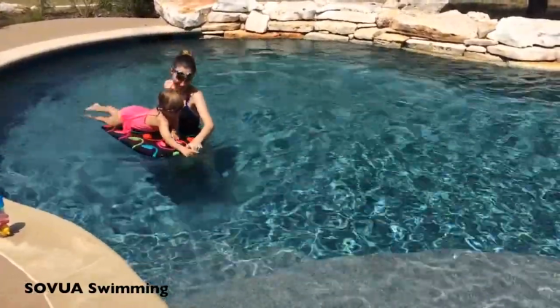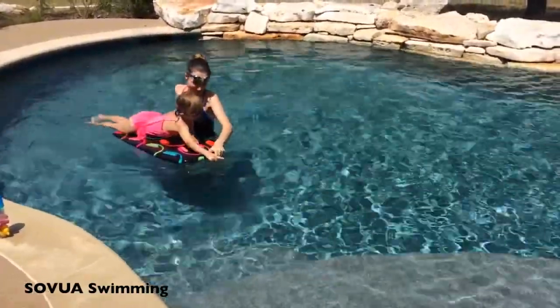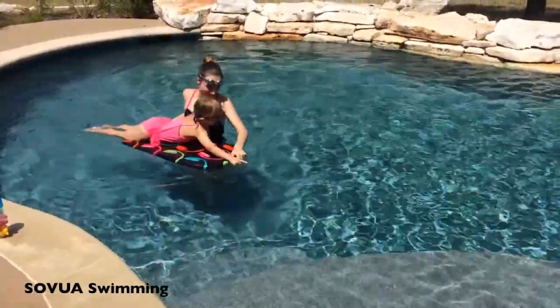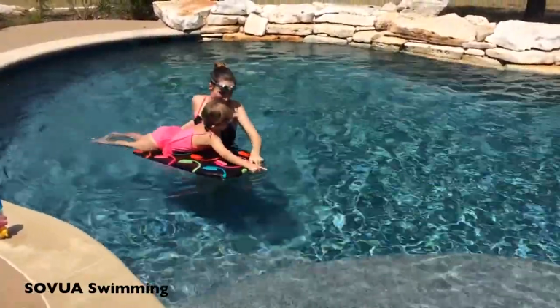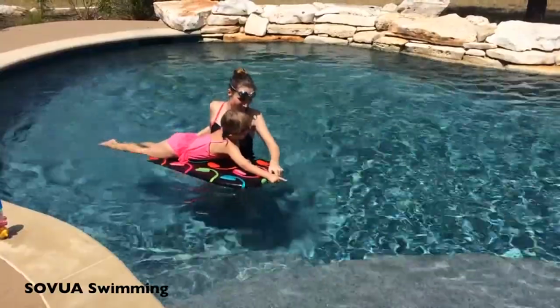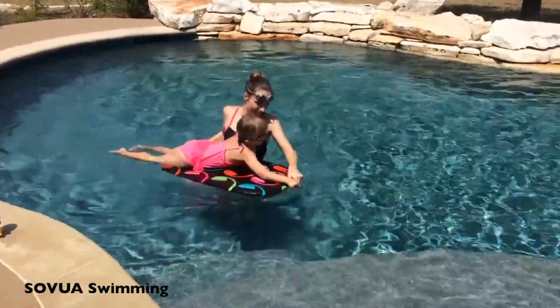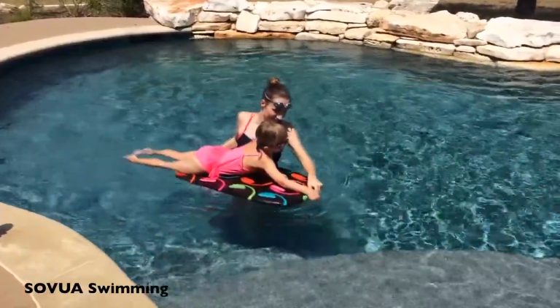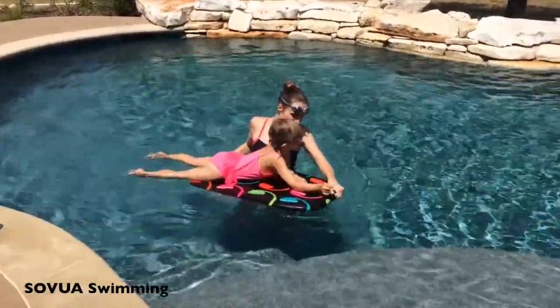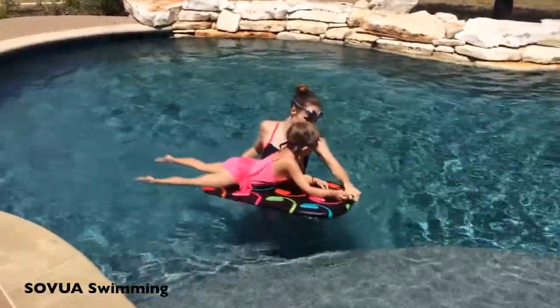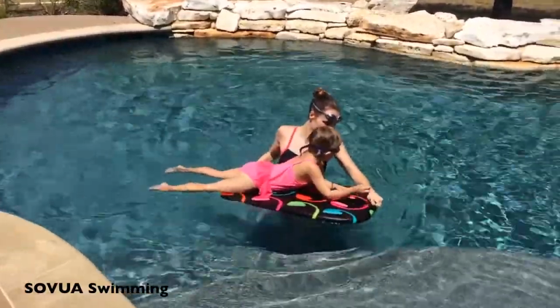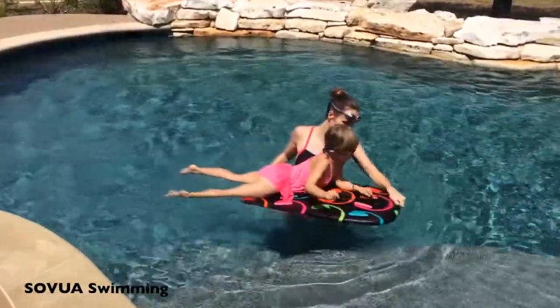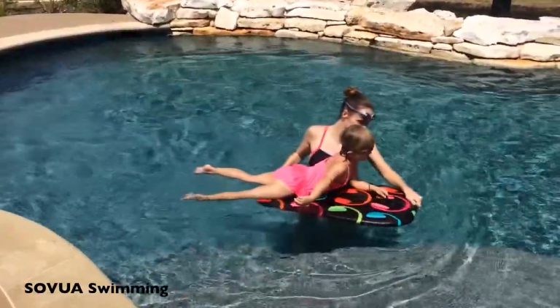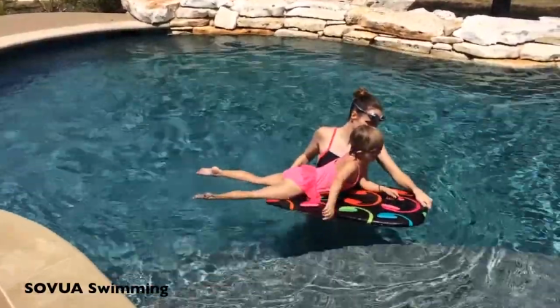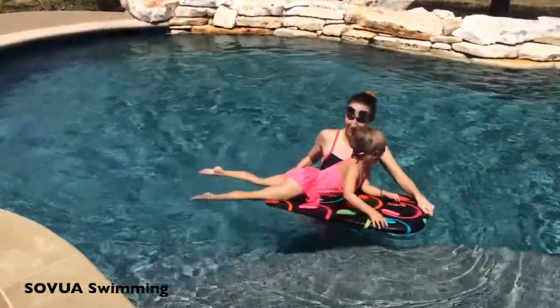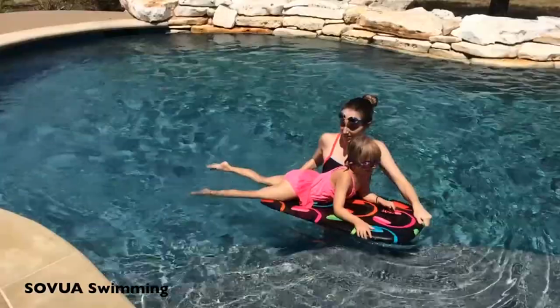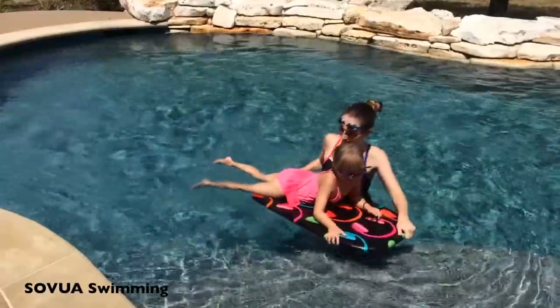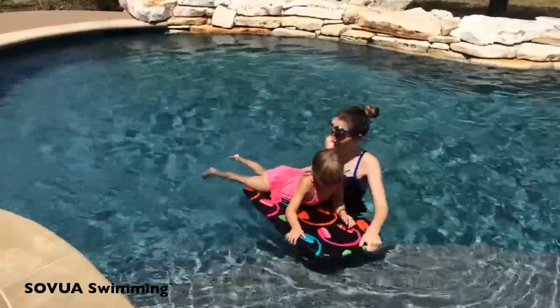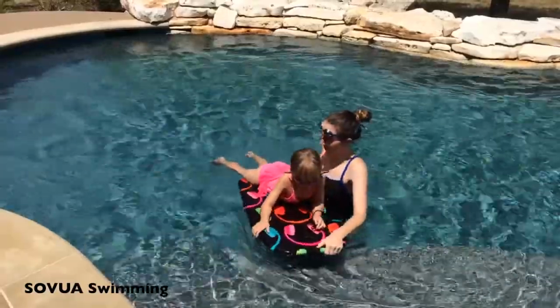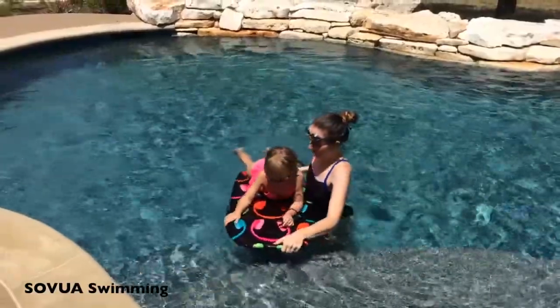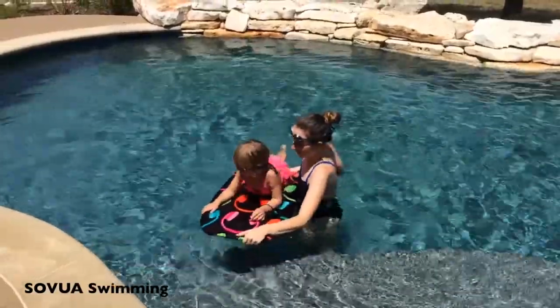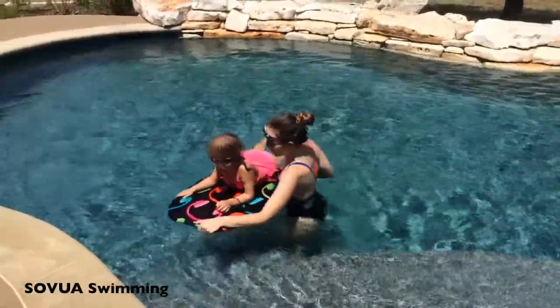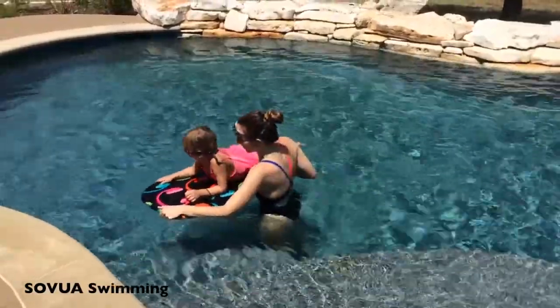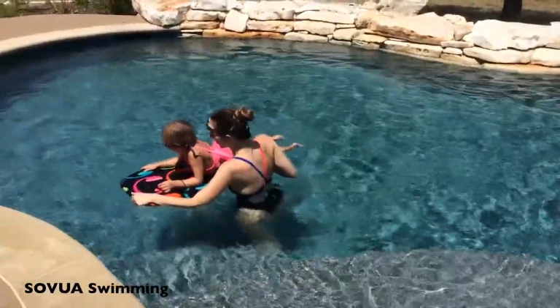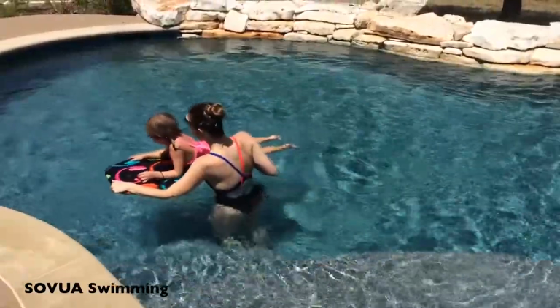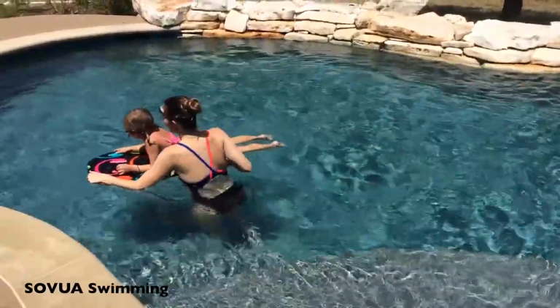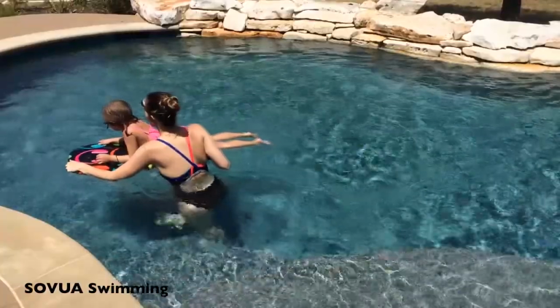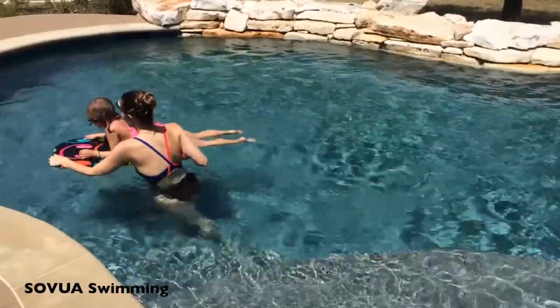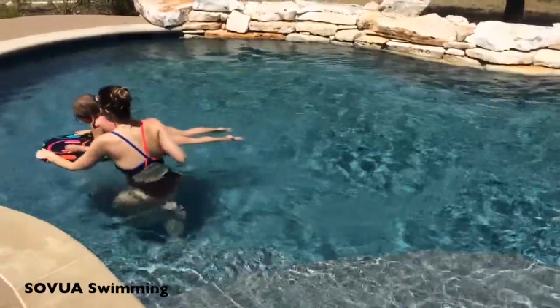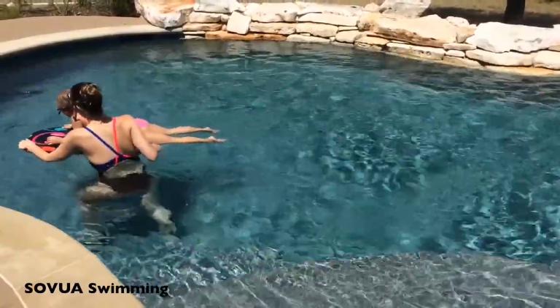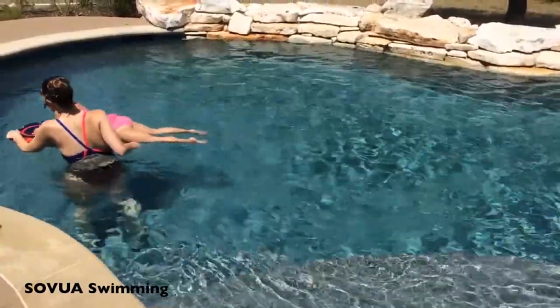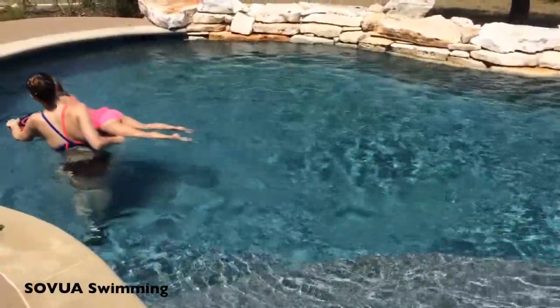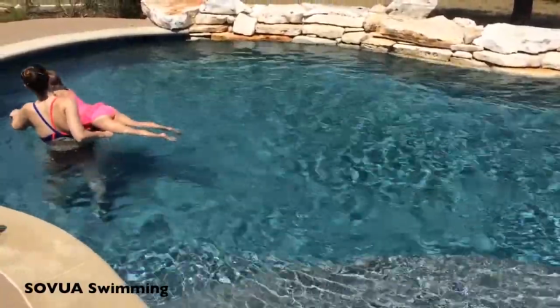This game helps the swimmer become comfortable with floating and being in the middle of the pool, as opposed to only staying near the shallow area or near the deck. It also teaches the swimmer how to balance on a boogie board and become comfortable with floating devices.